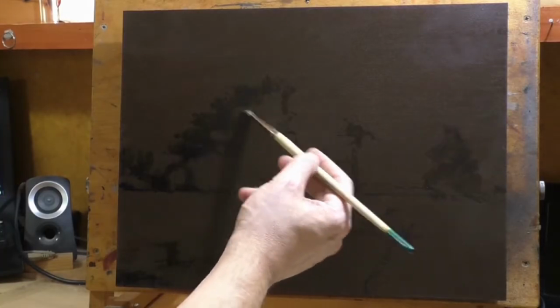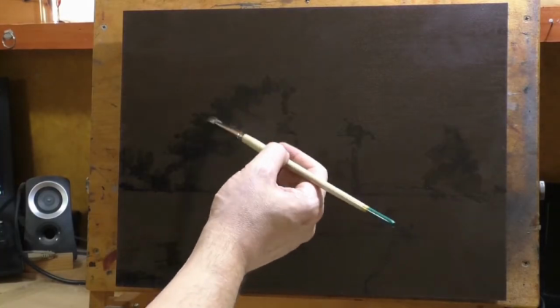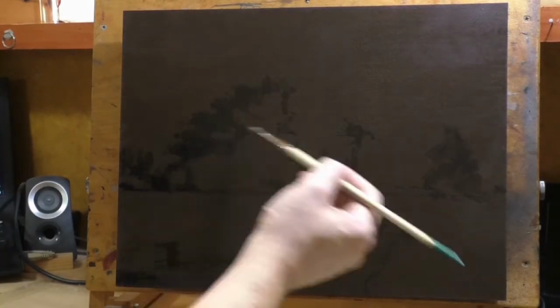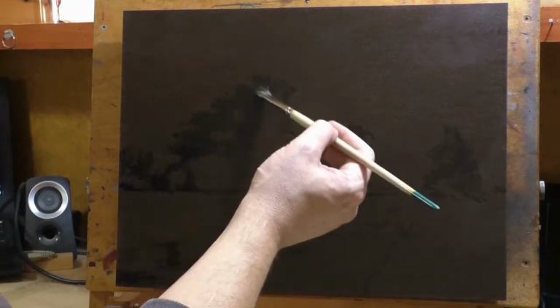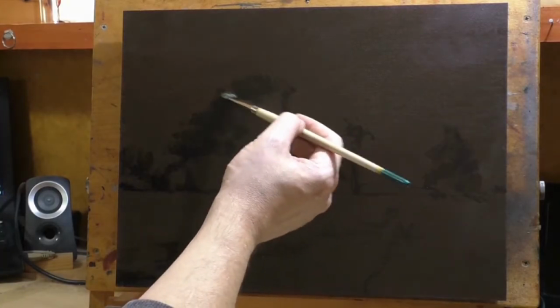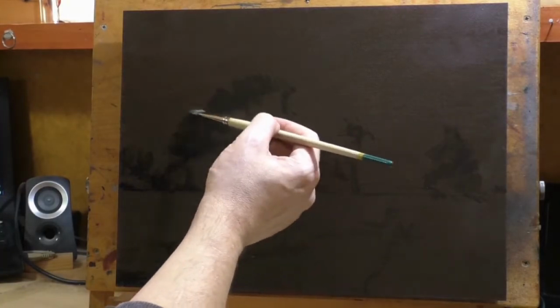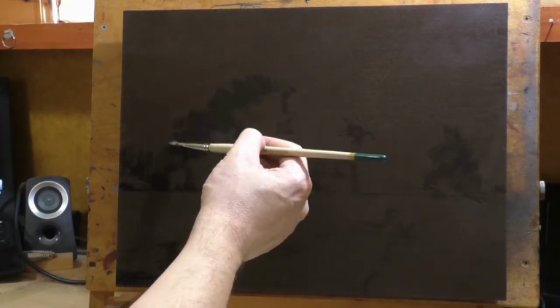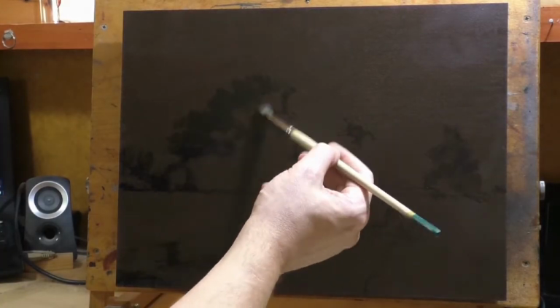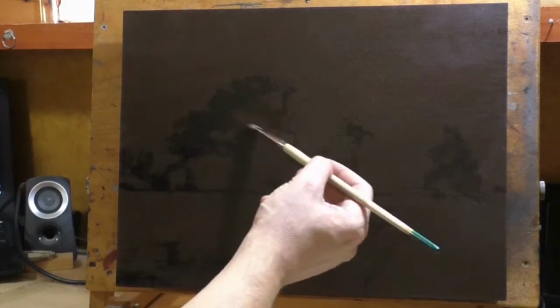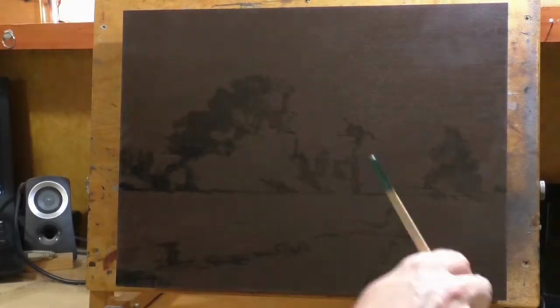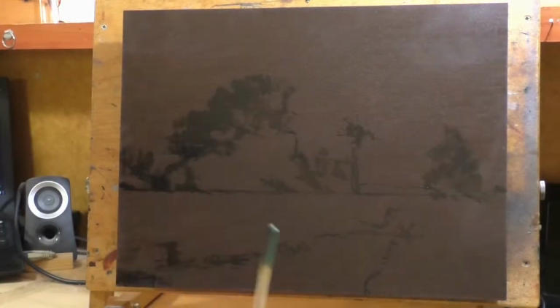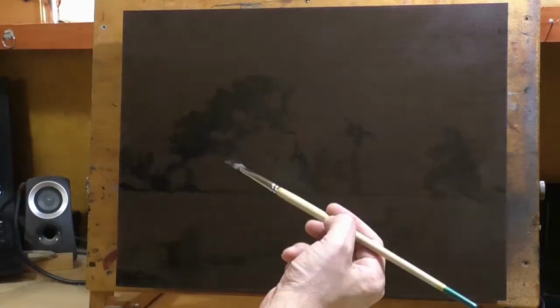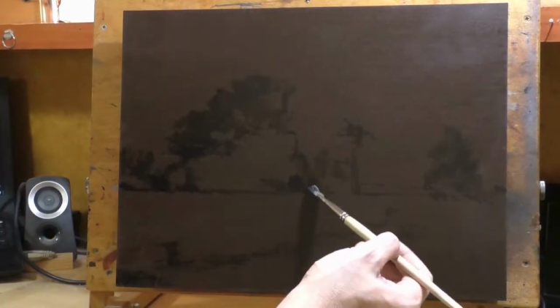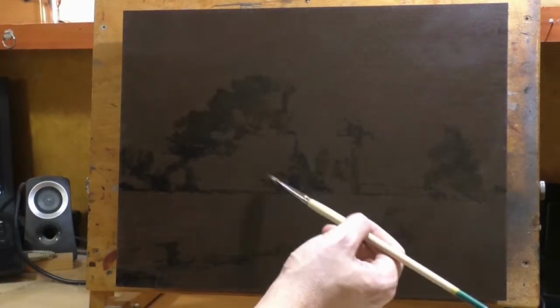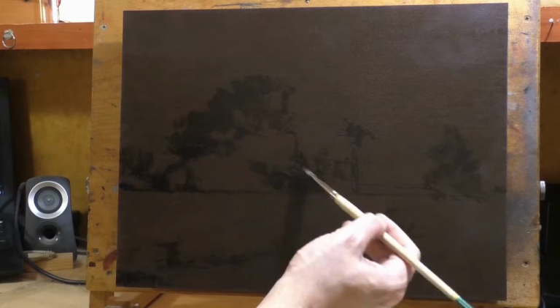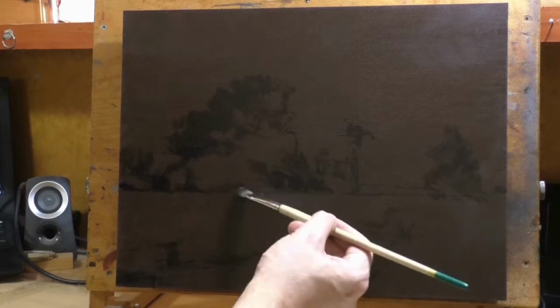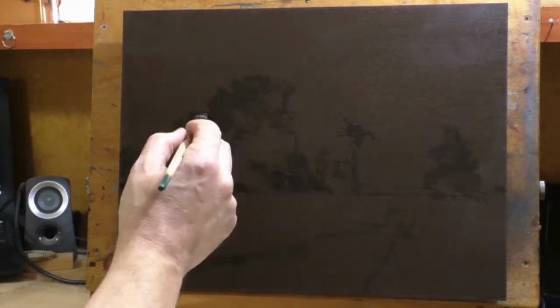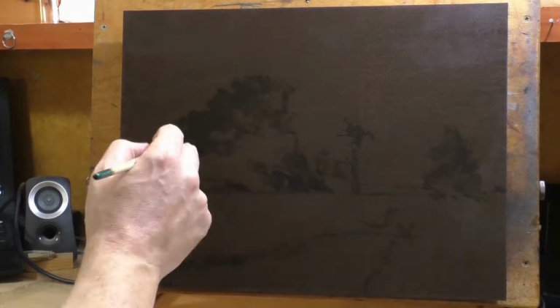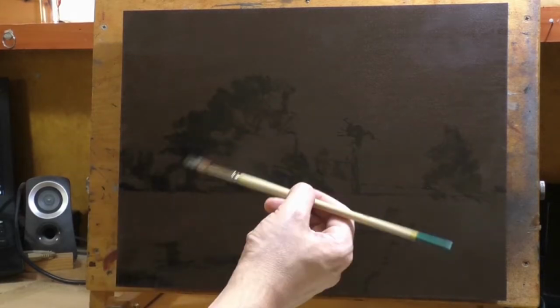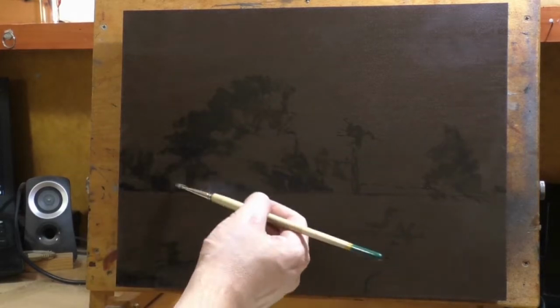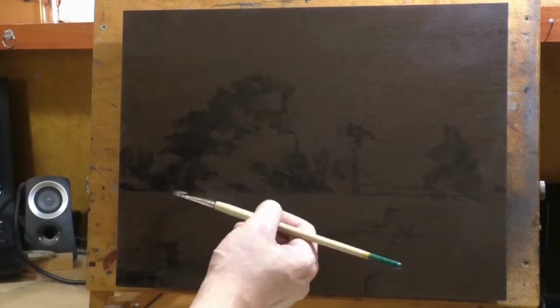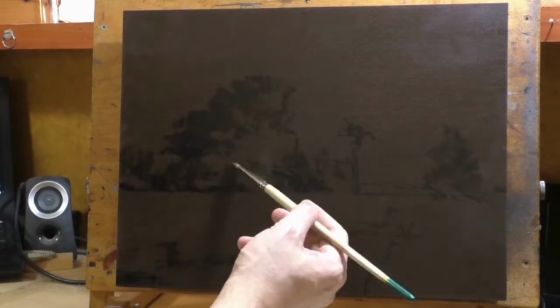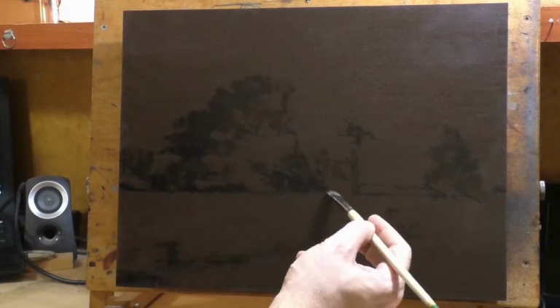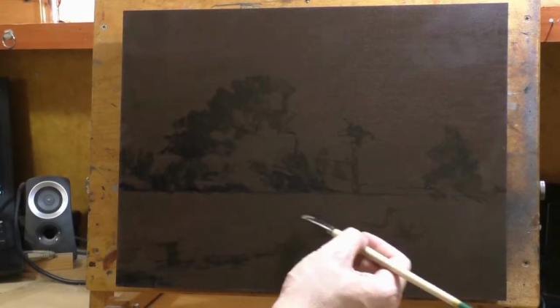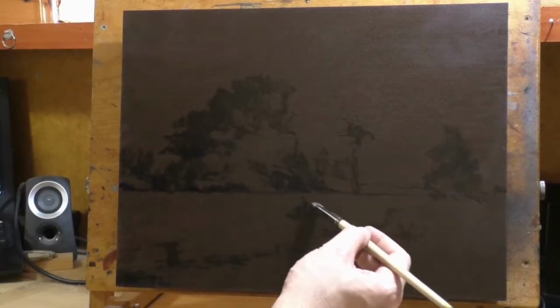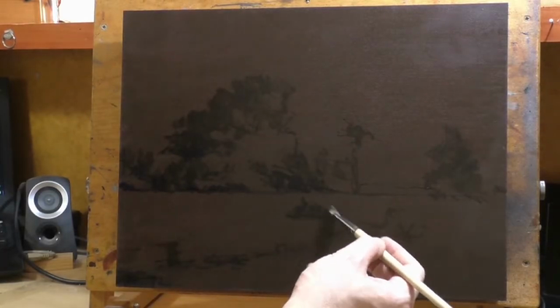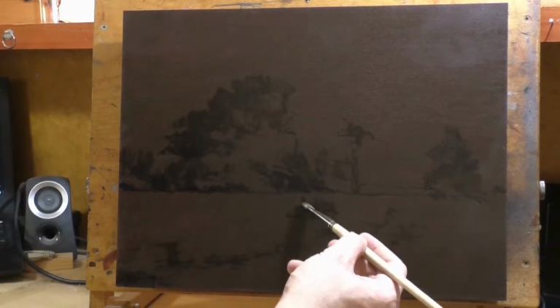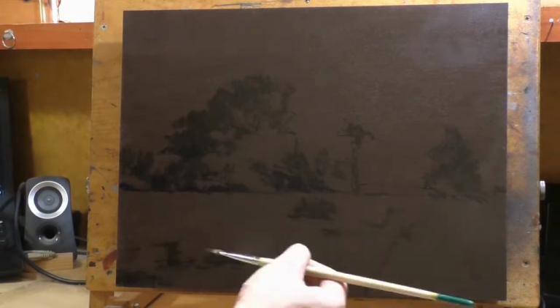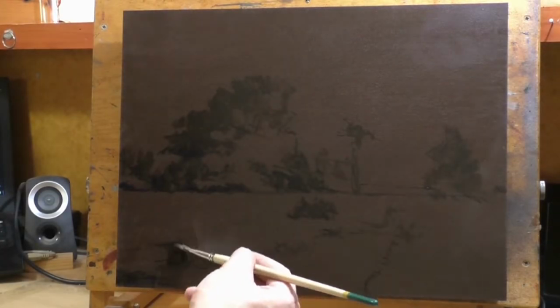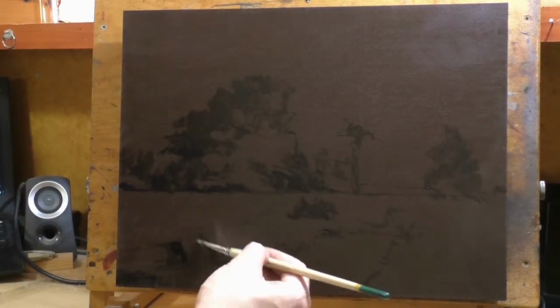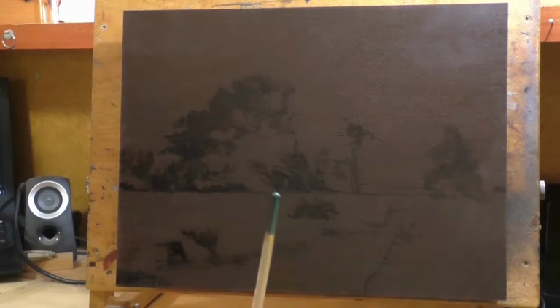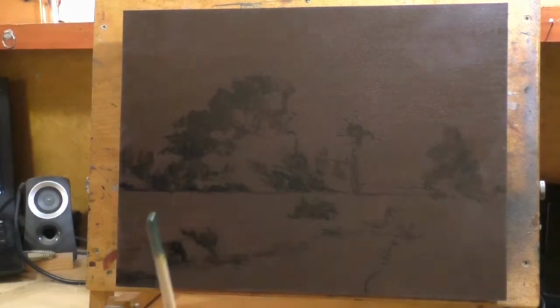I wish it would beep or something, but what it does is just silently turn itself off. Anyway, you get the idea, and it's still definitely worthwhile to share this with you.